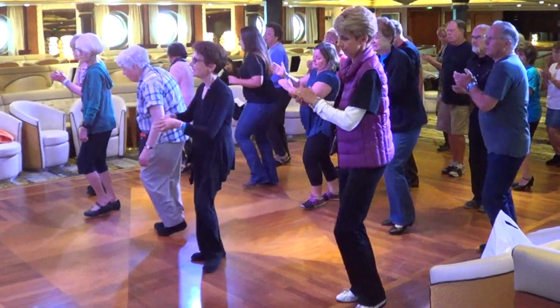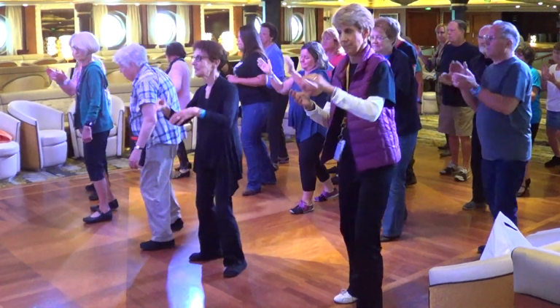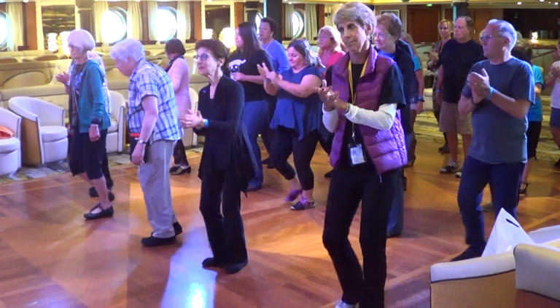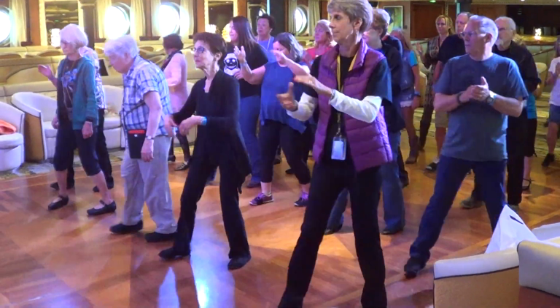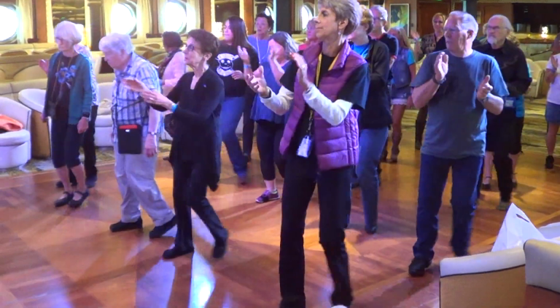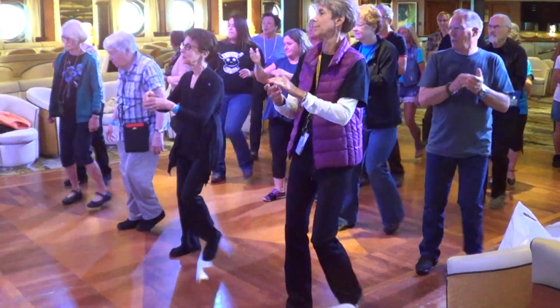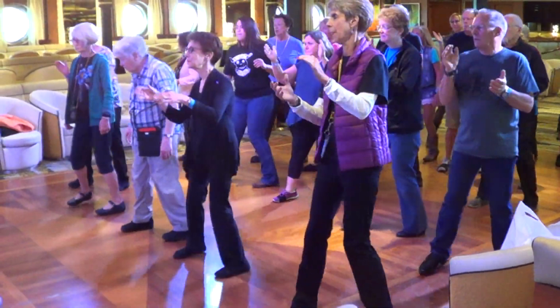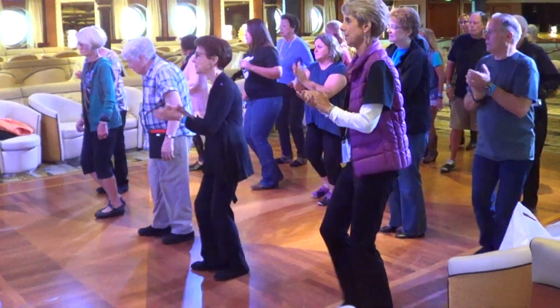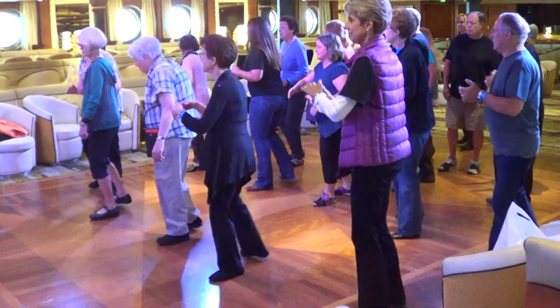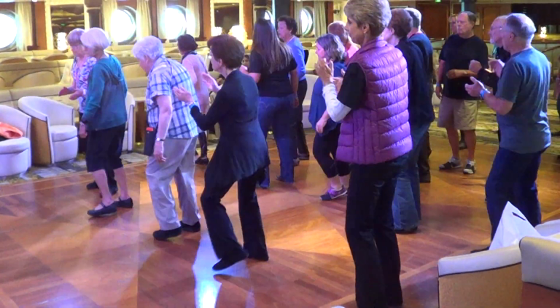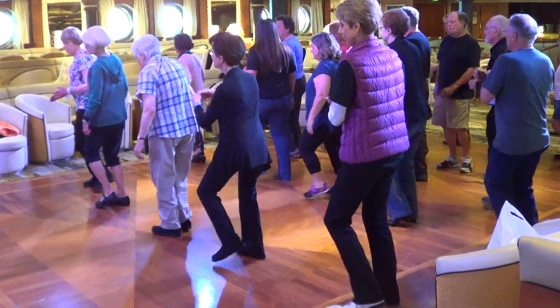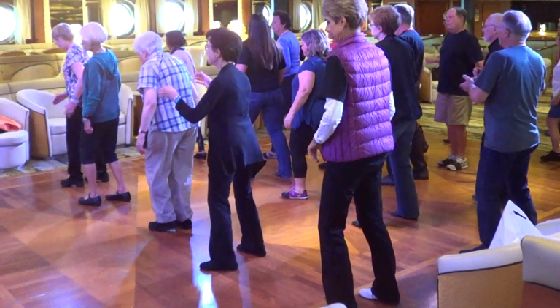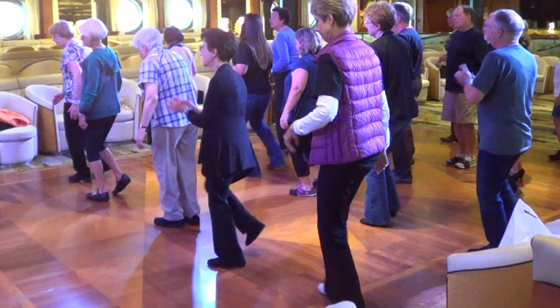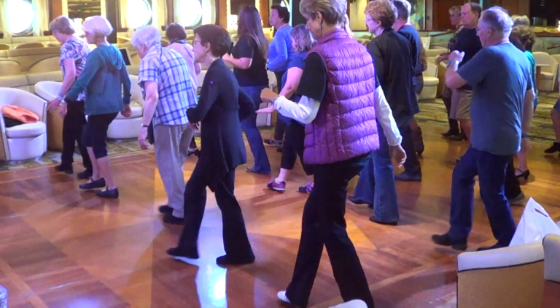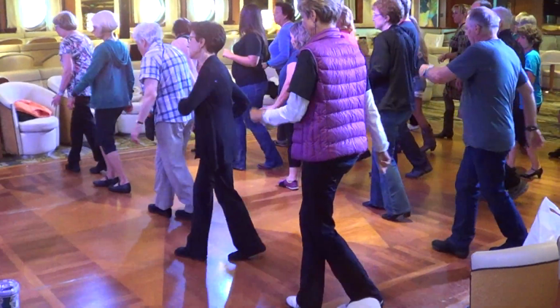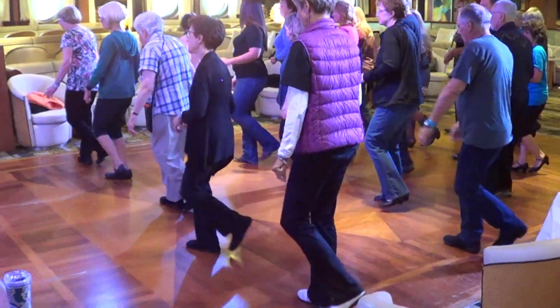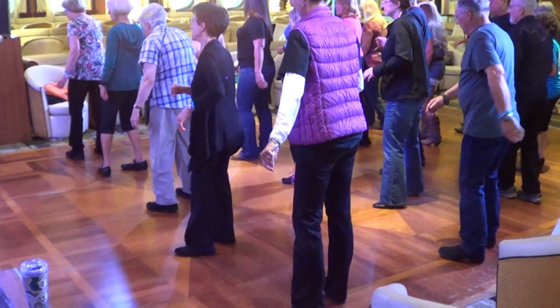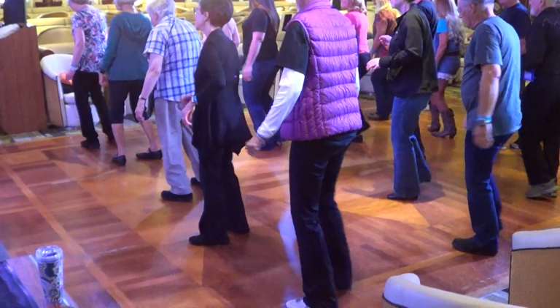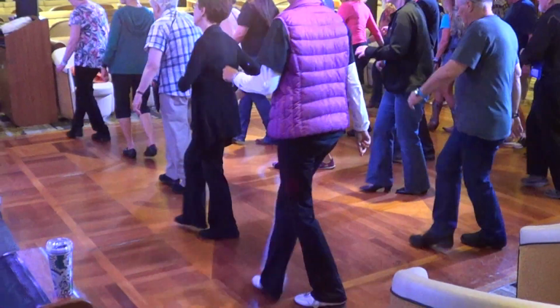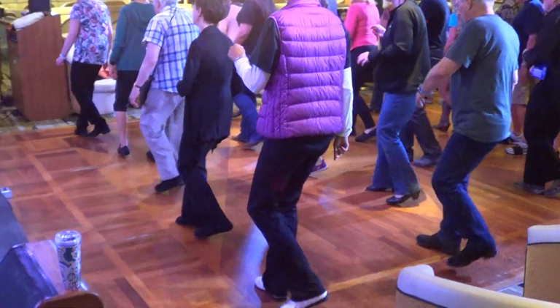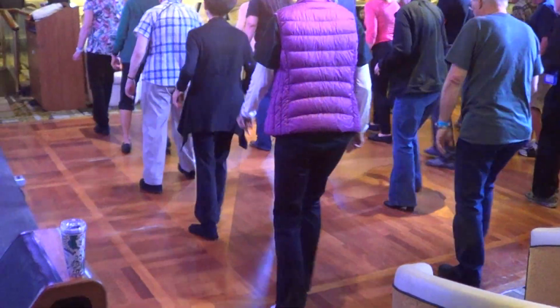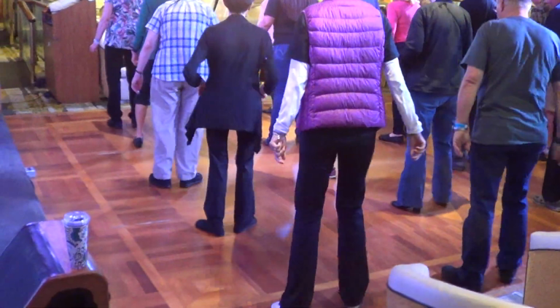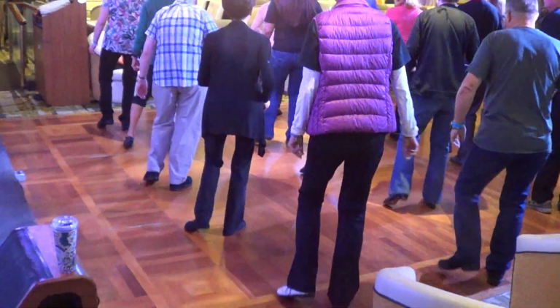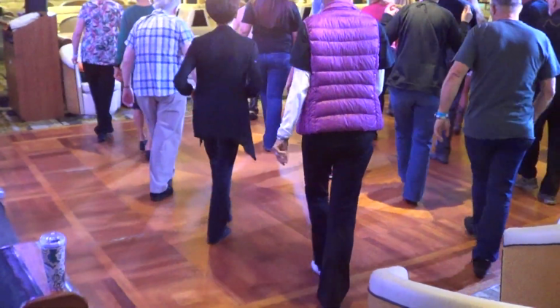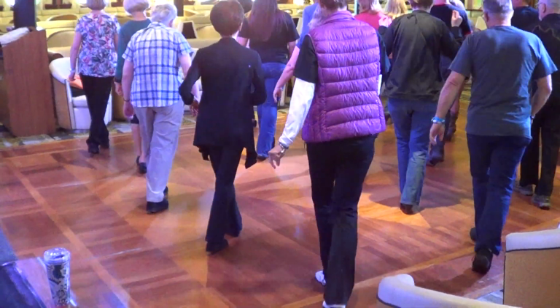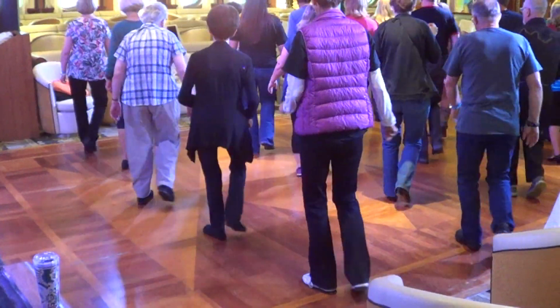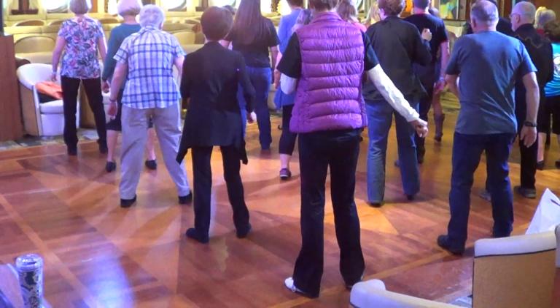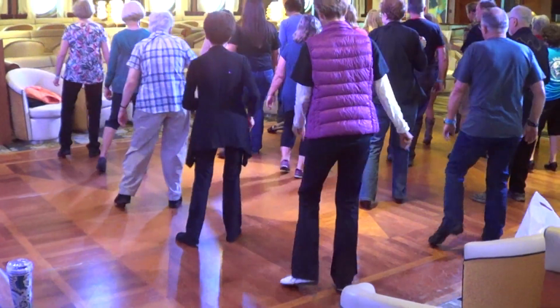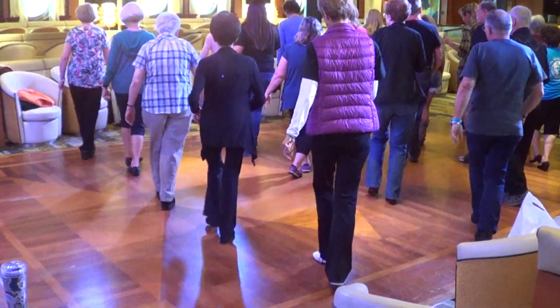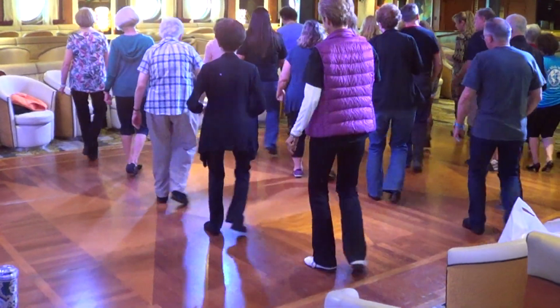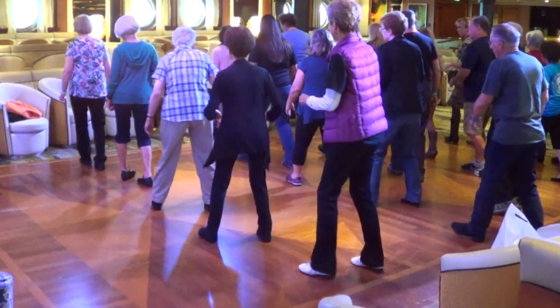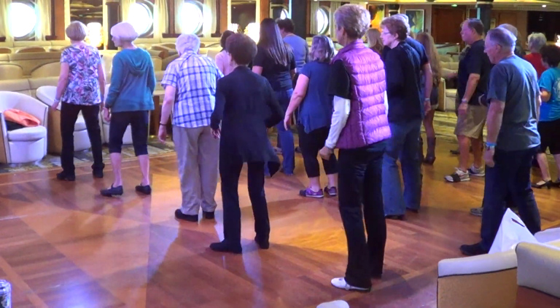My five. Turn, touch, step, step. Over, side, over, back, back. Over, side, over, back, back.